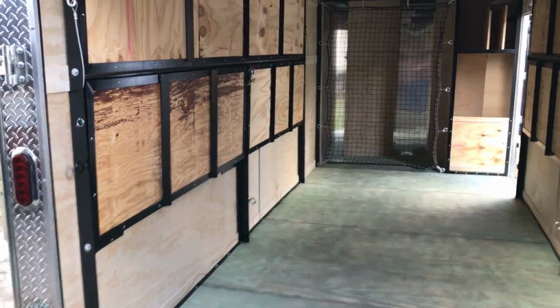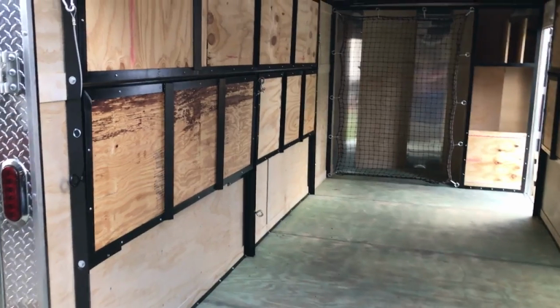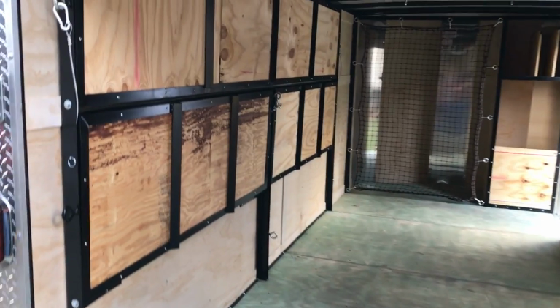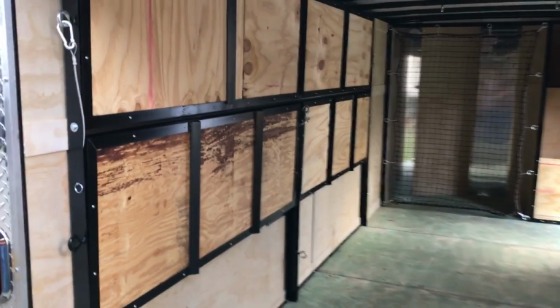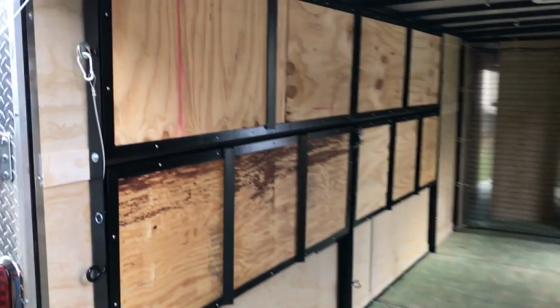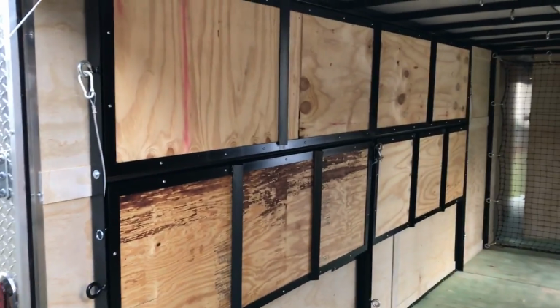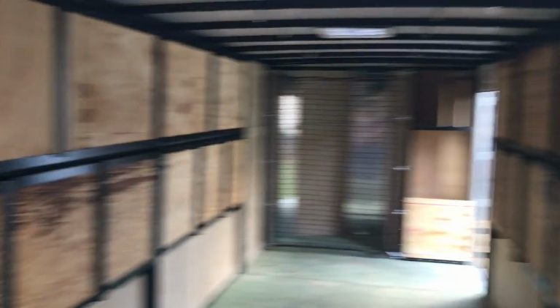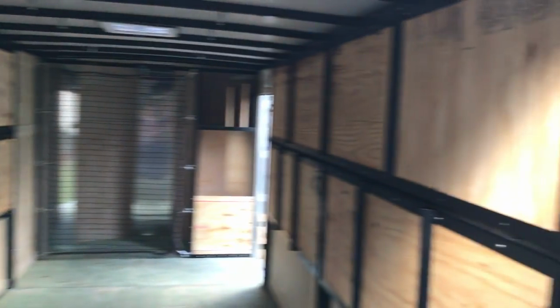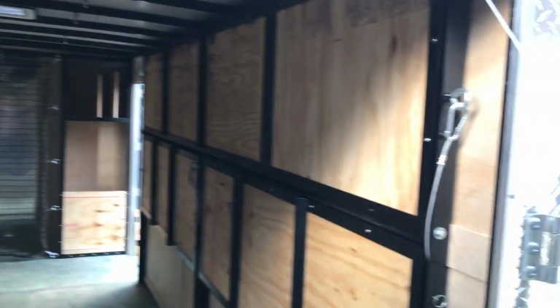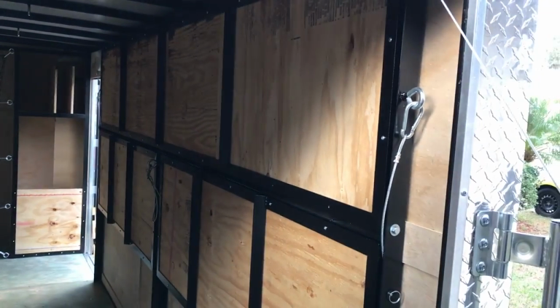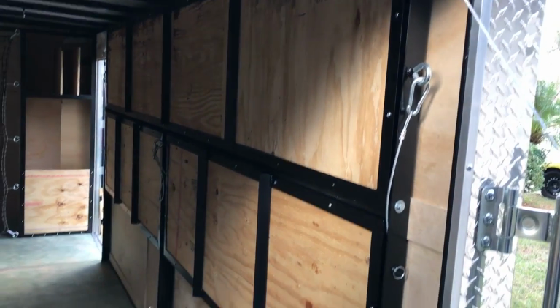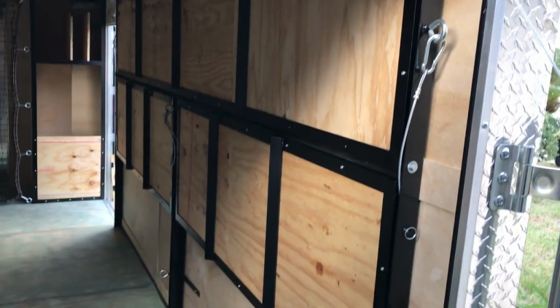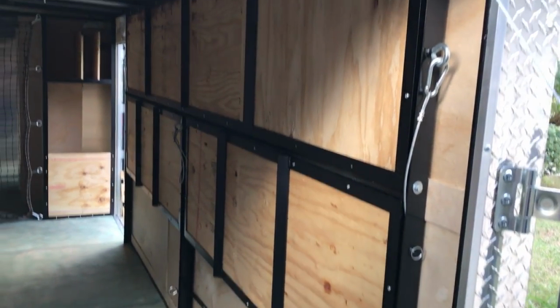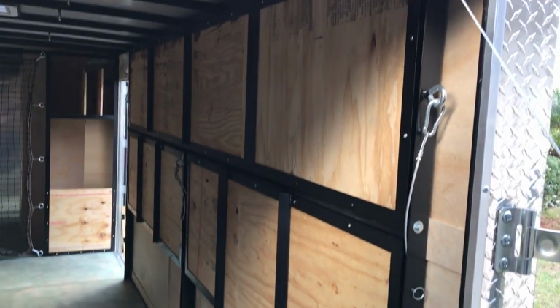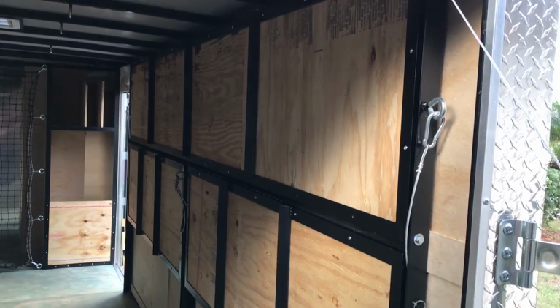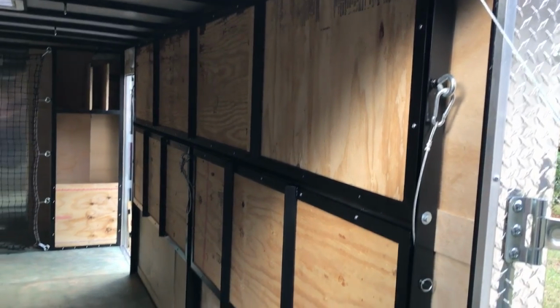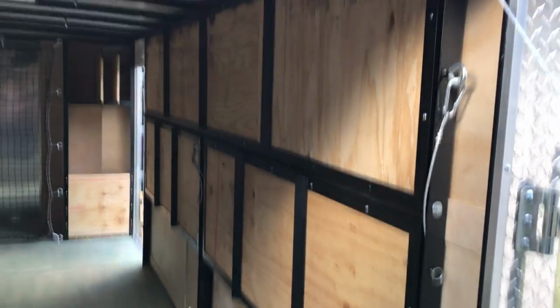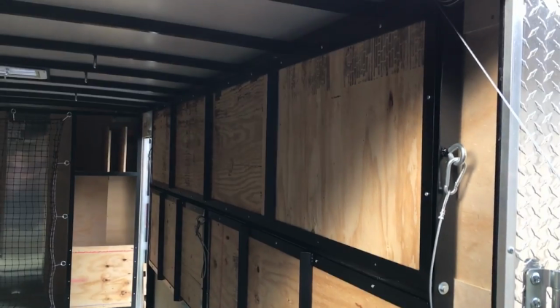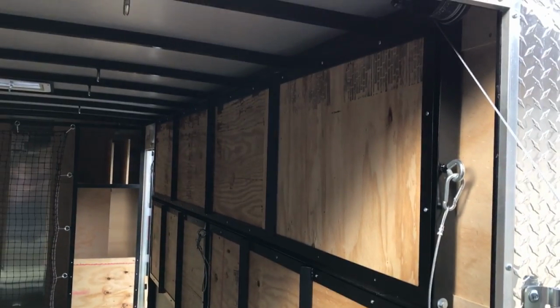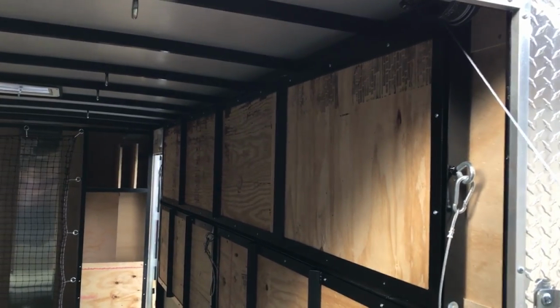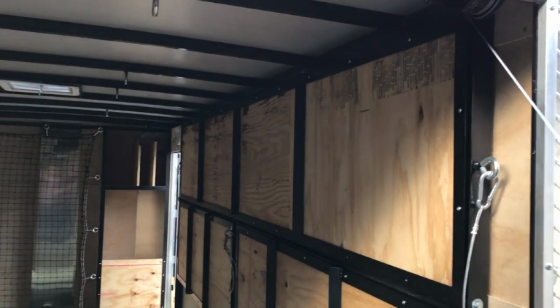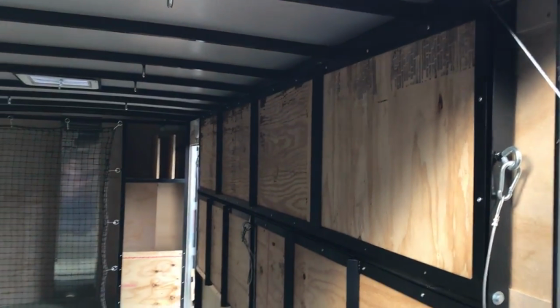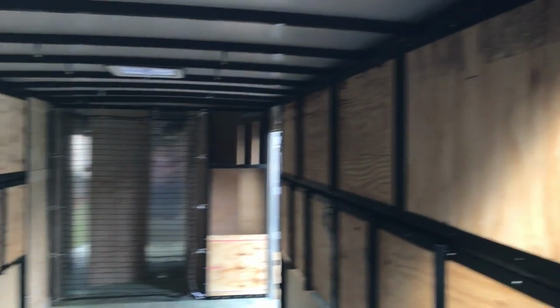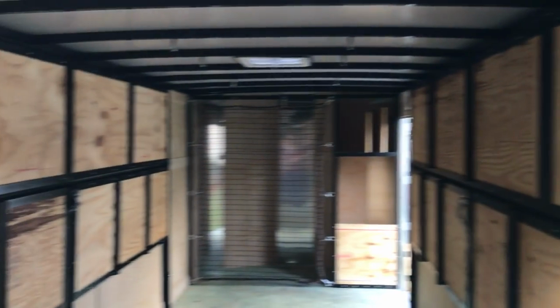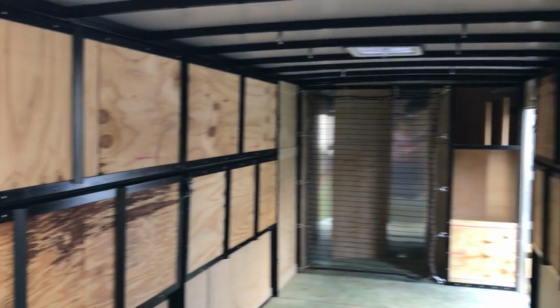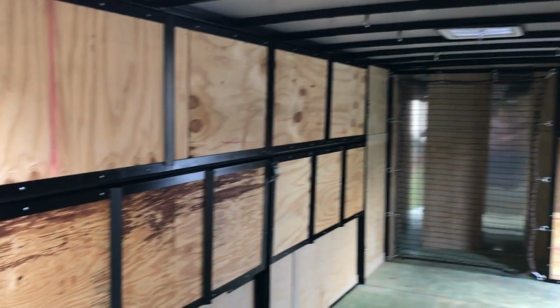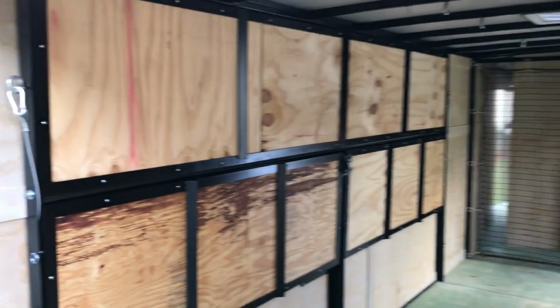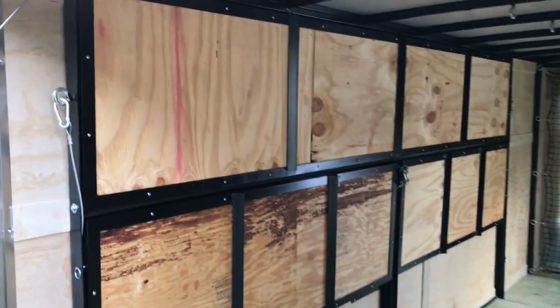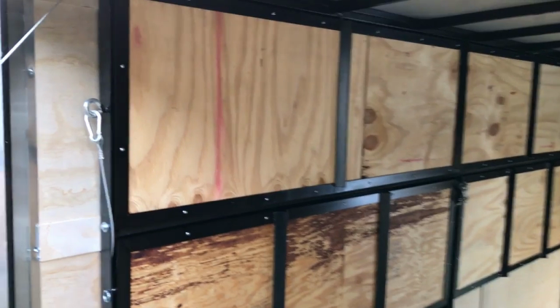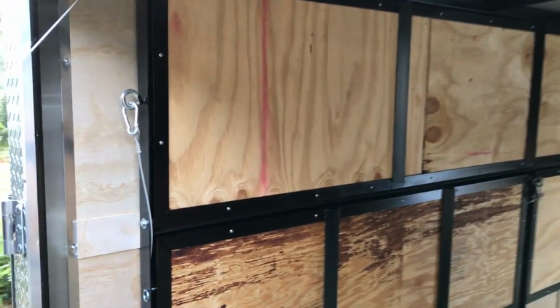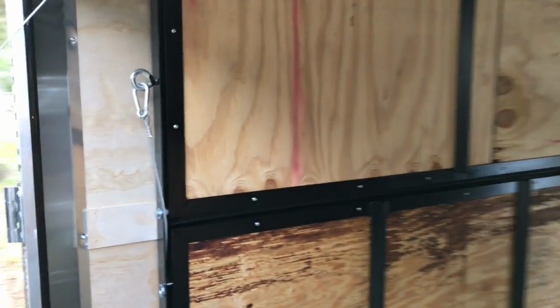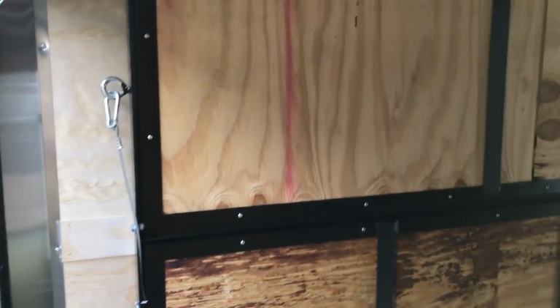Alright, so here's the trailer opened up. Shelves are all folded away into the wall with no tools — just pins, cables, carabiners. All folds down and supports on the steel structure of the trailer.